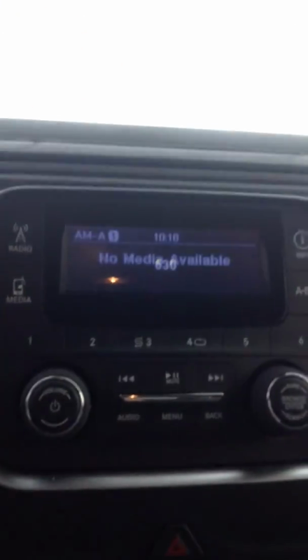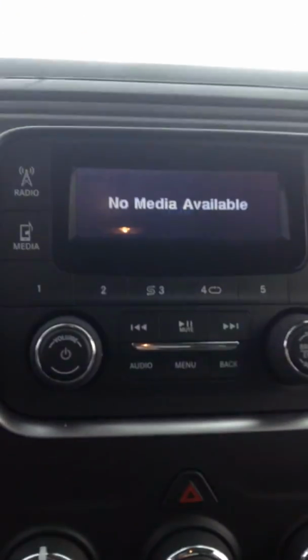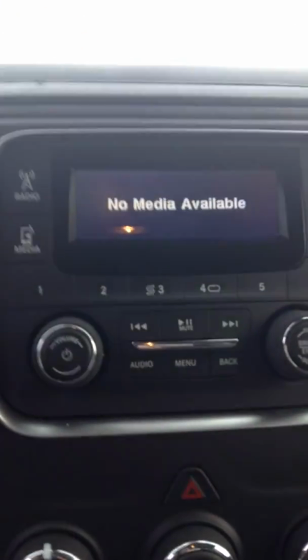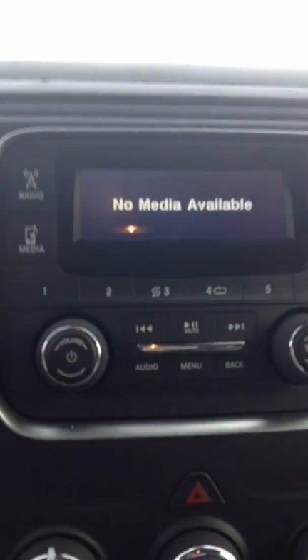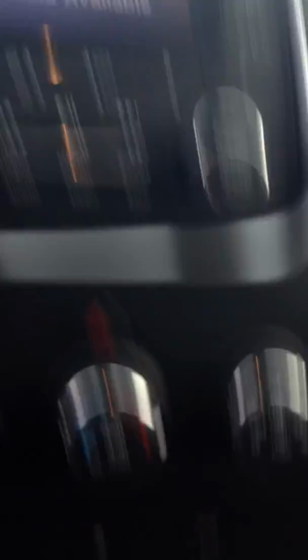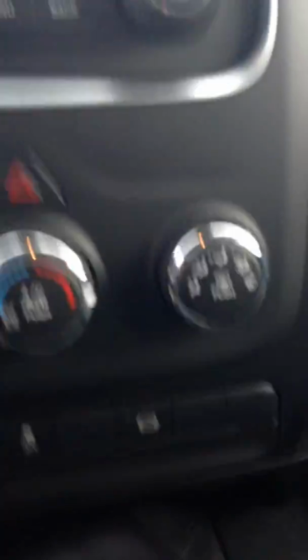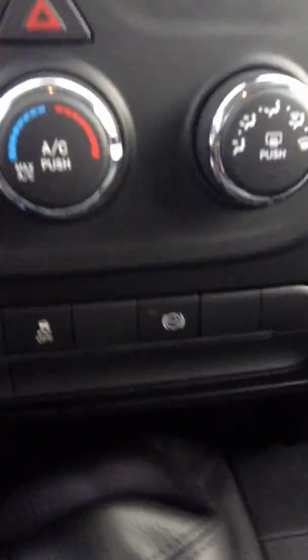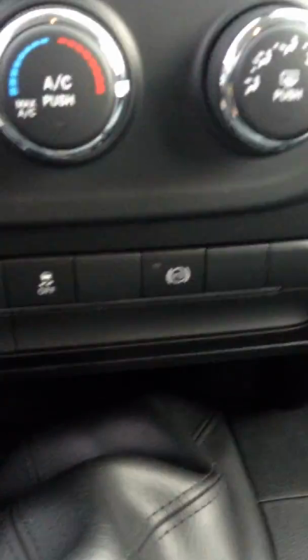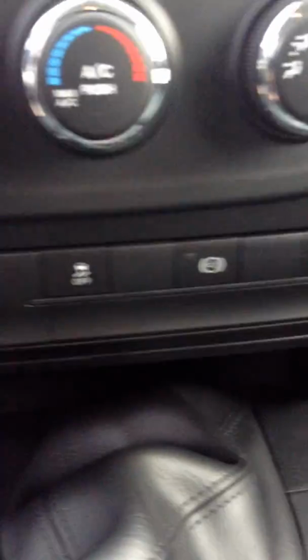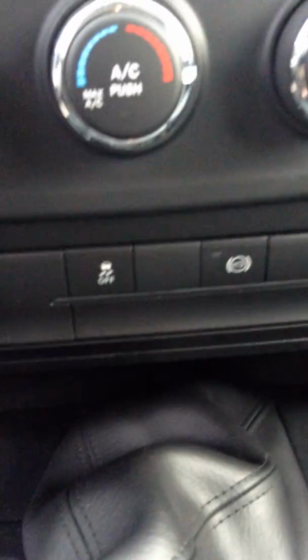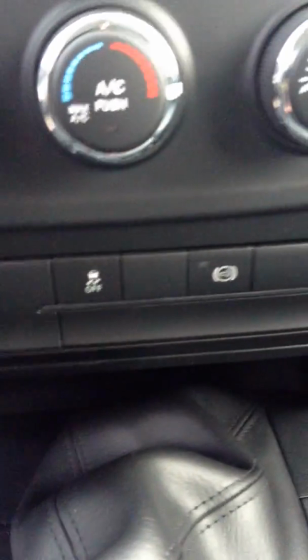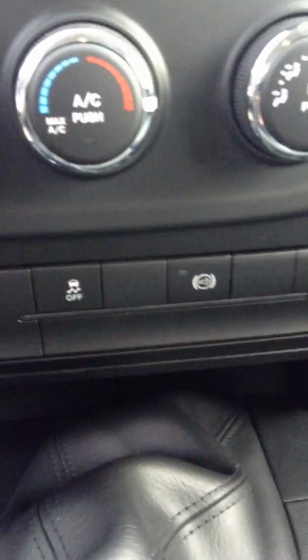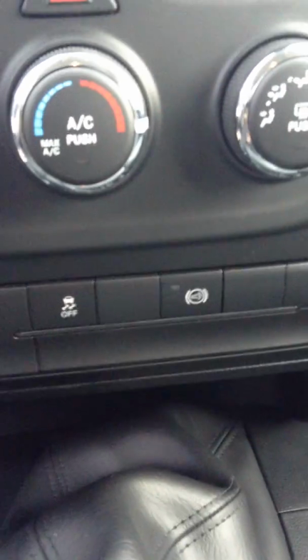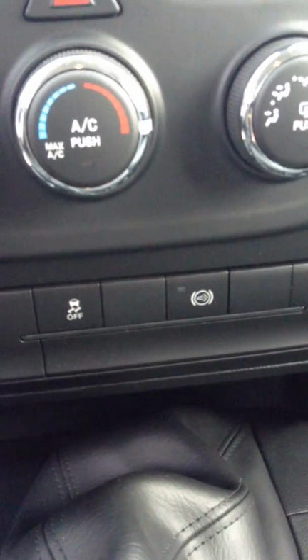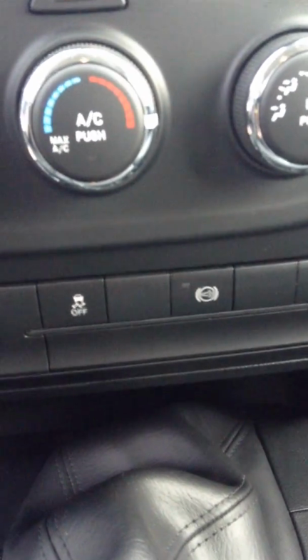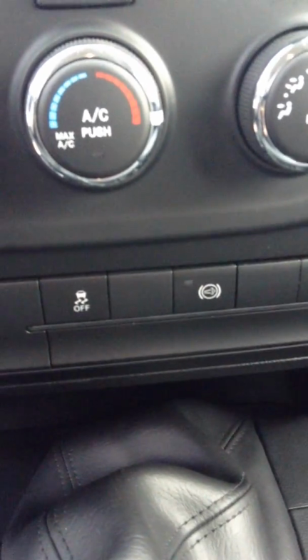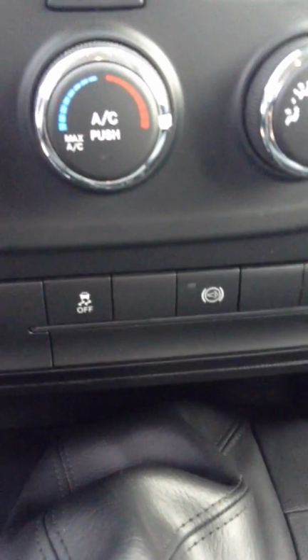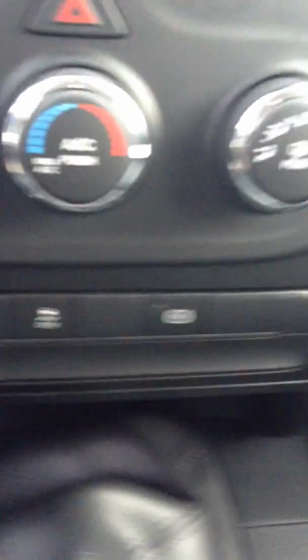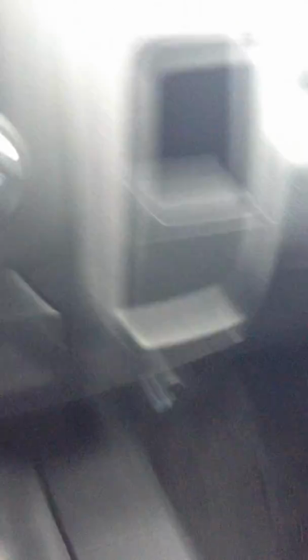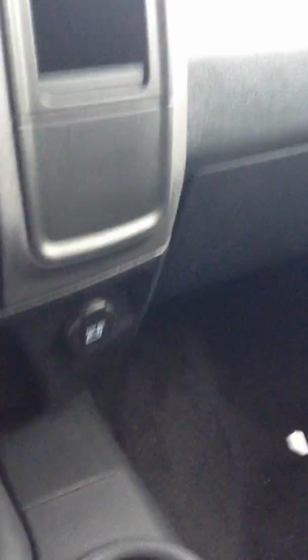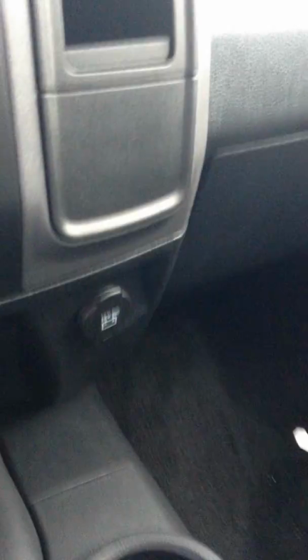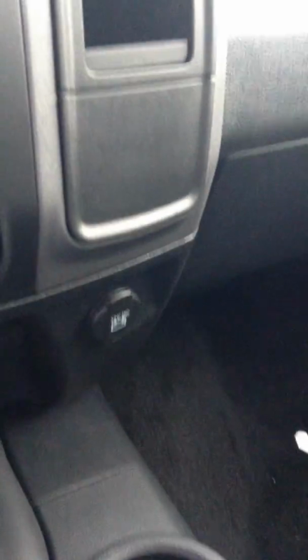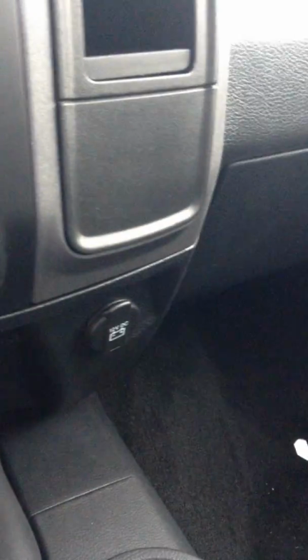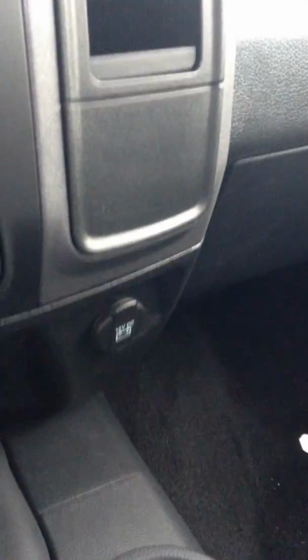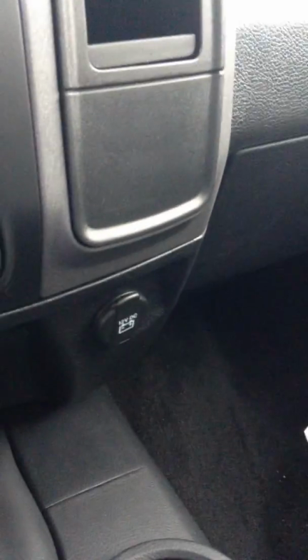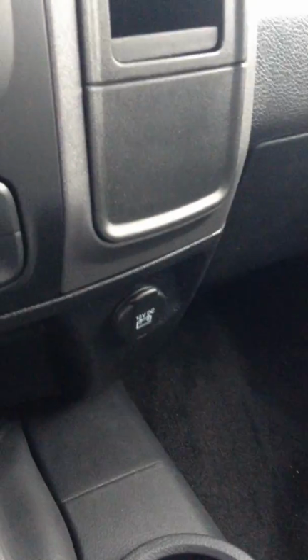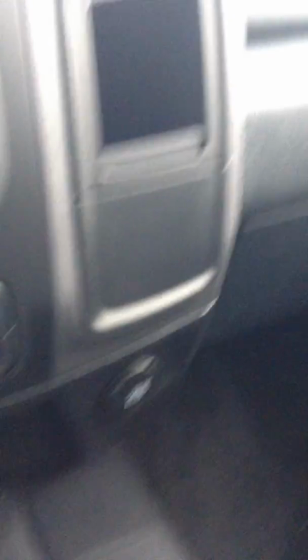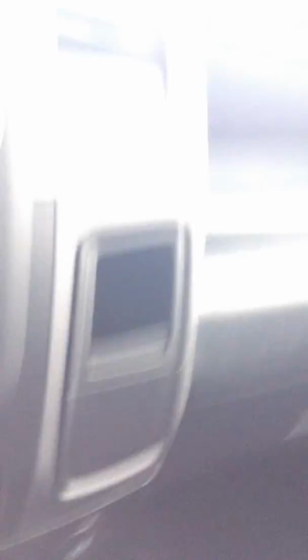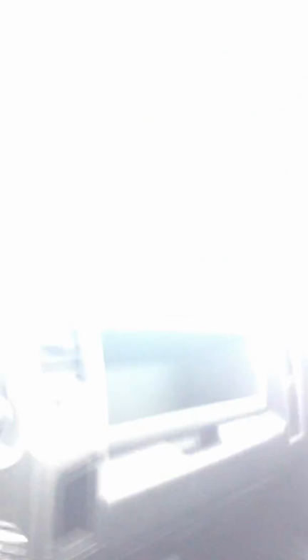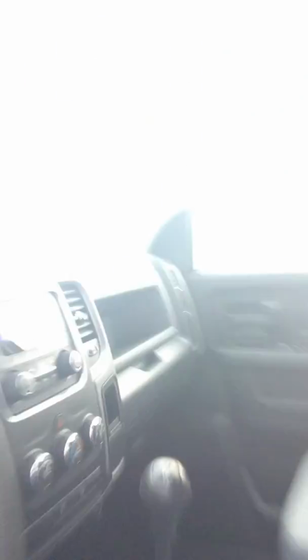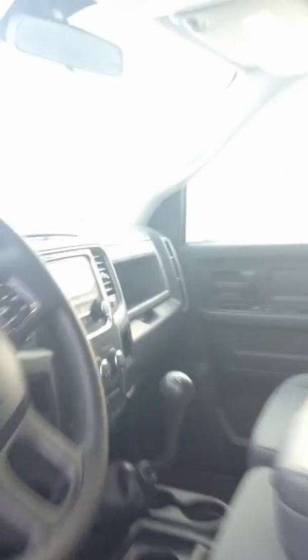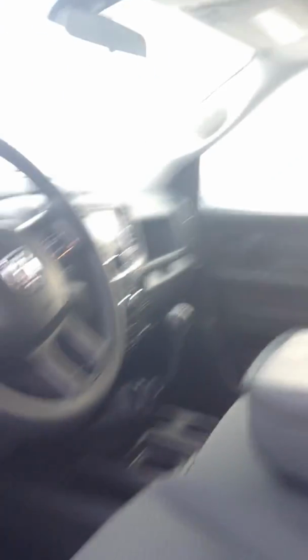All your settings are on here as well. Looking down here you've got your traction control, your jake brake, and diesel exhaust brake down there as well. You've got a 12-volt outlet.